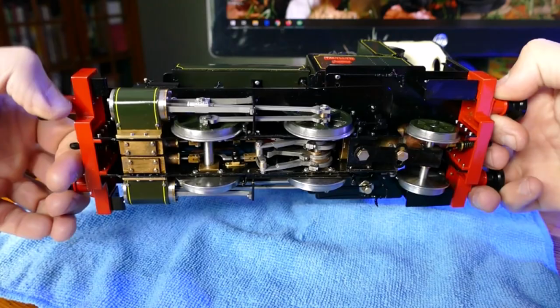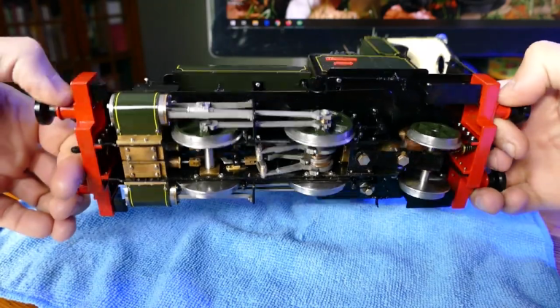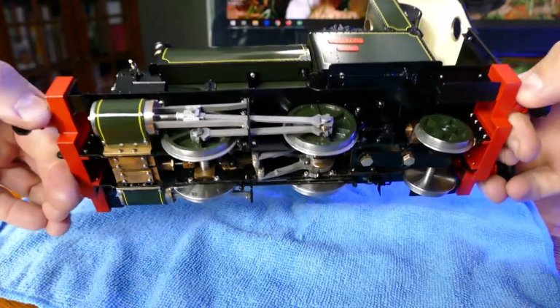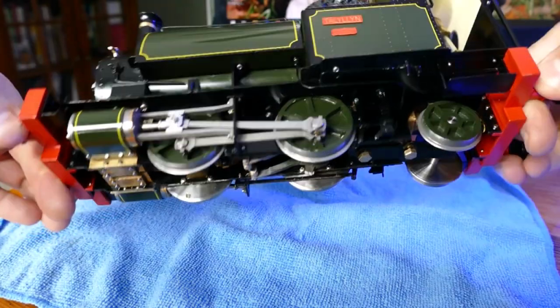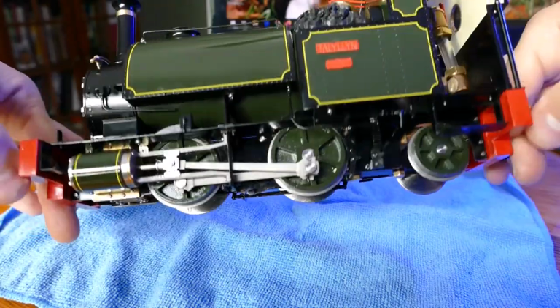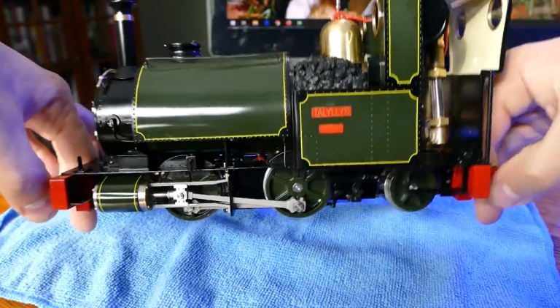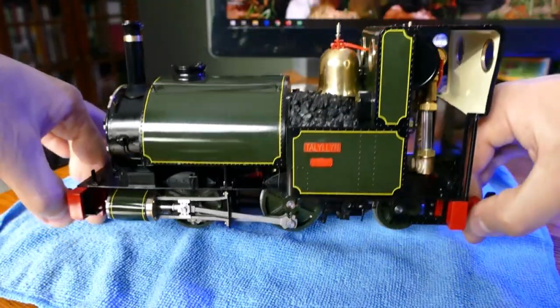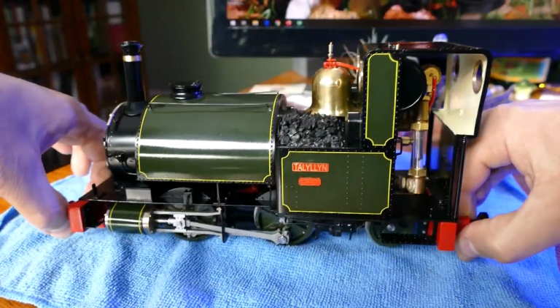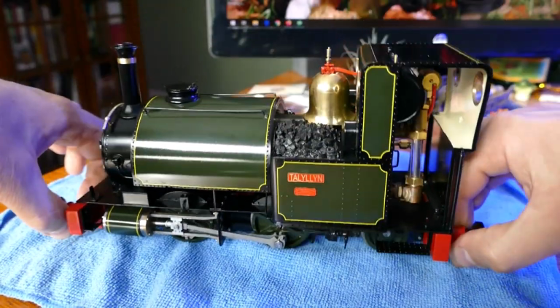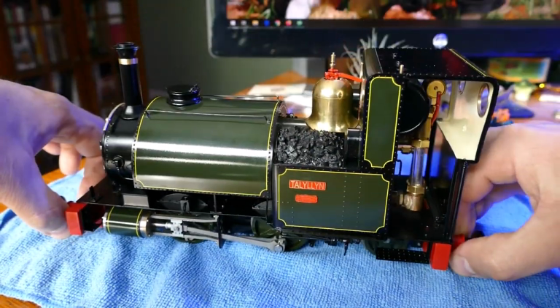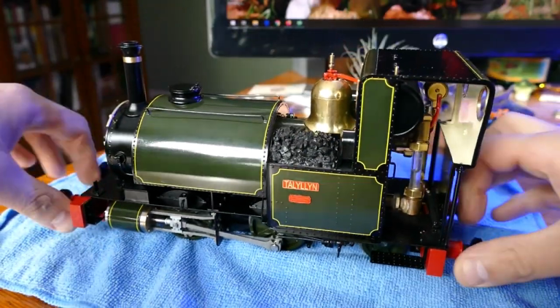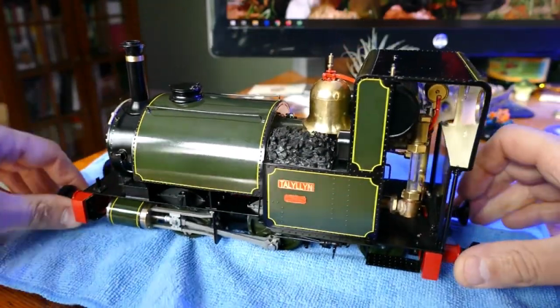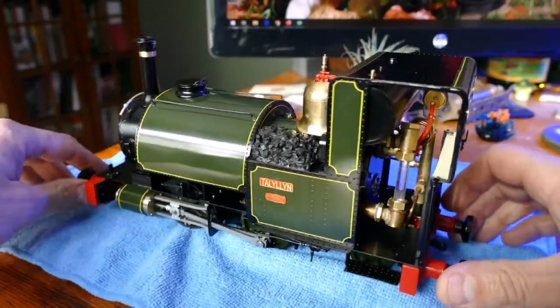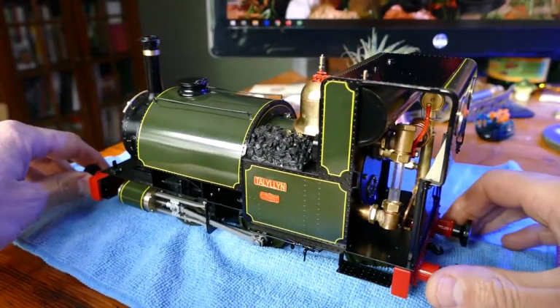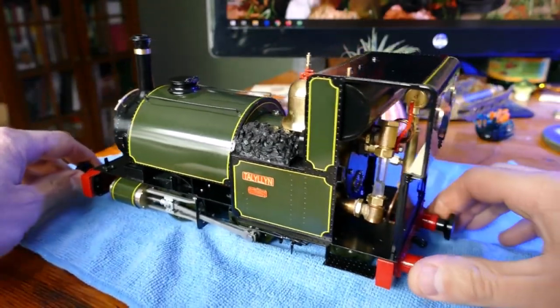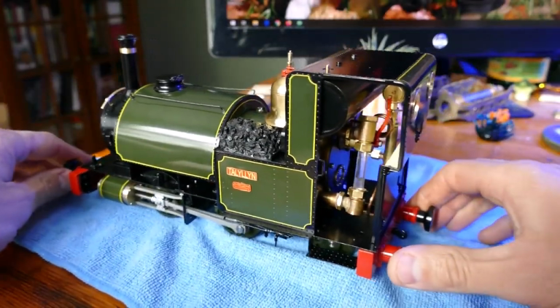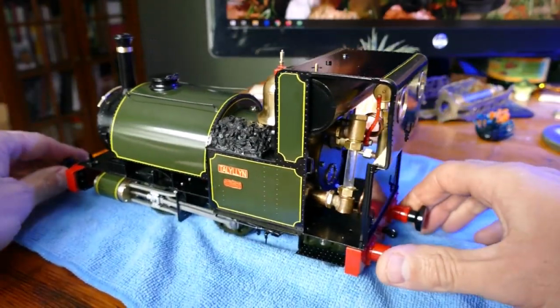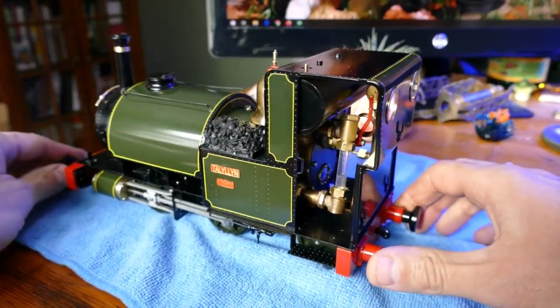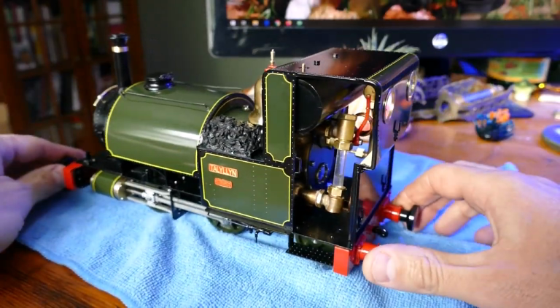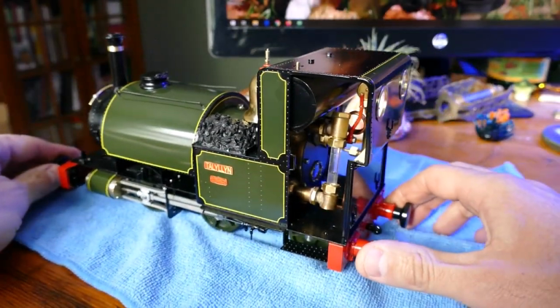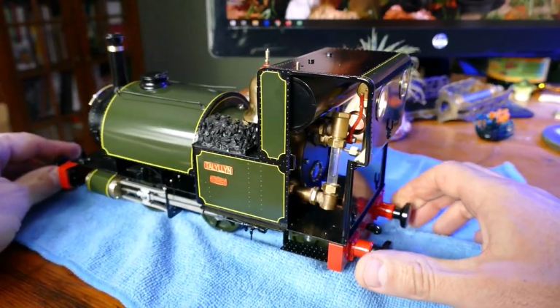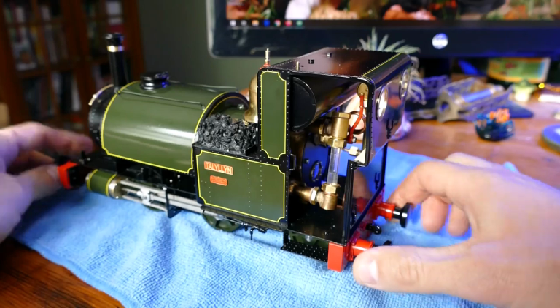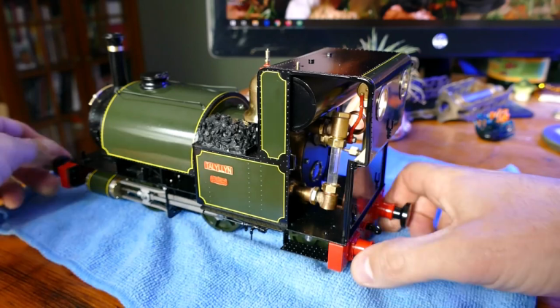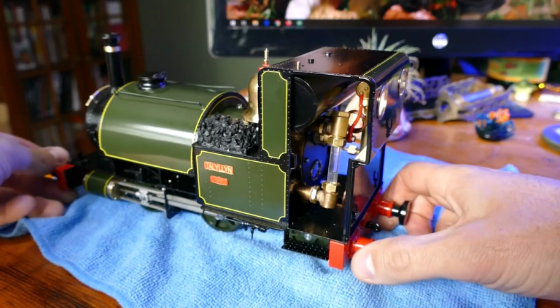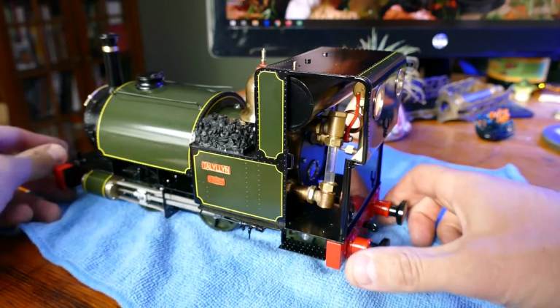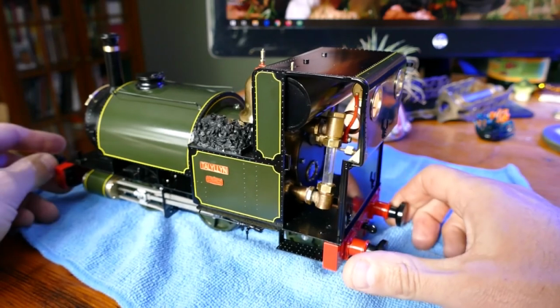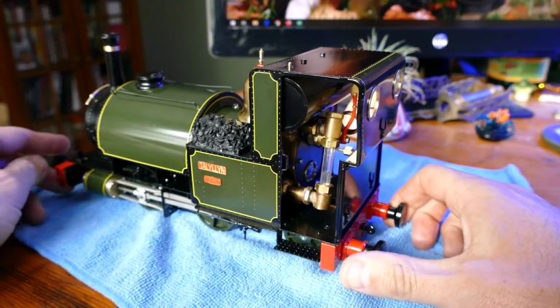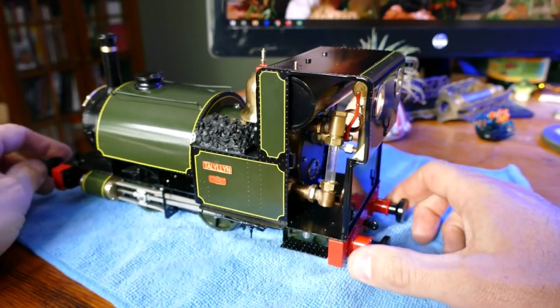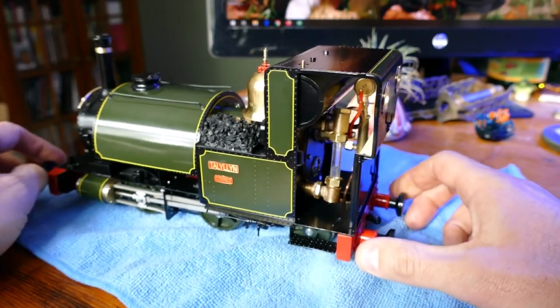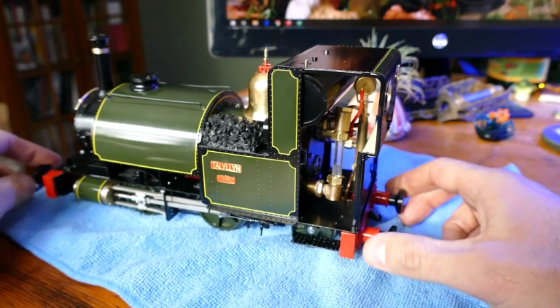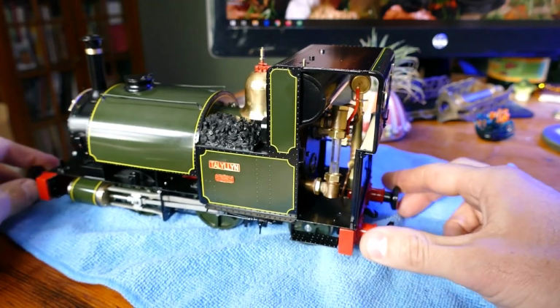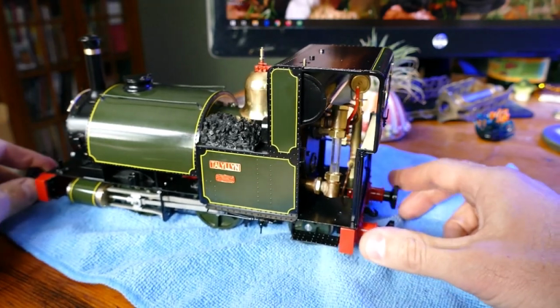Another nice thing is that with the ceramic burner, you don't have a big burner in the way, and you can see here that it's a very open cab.